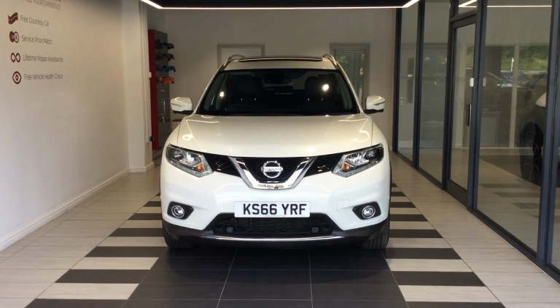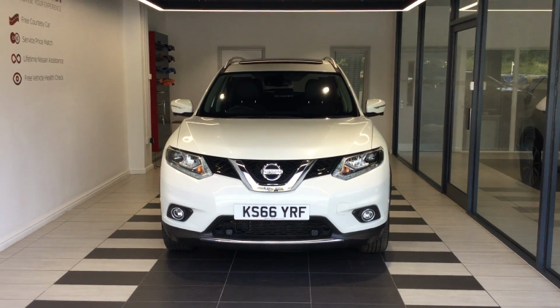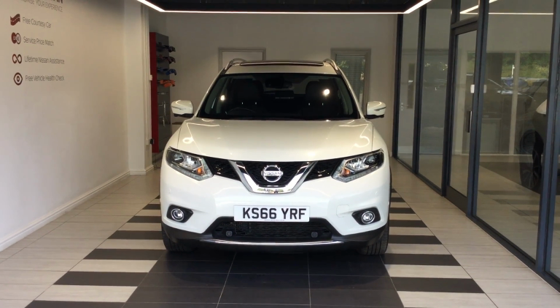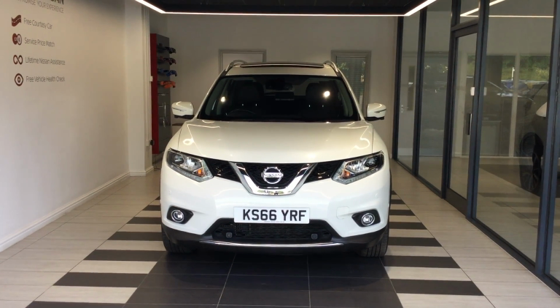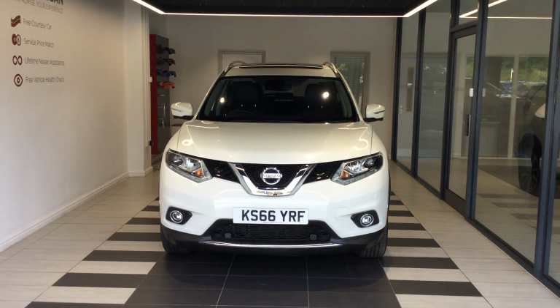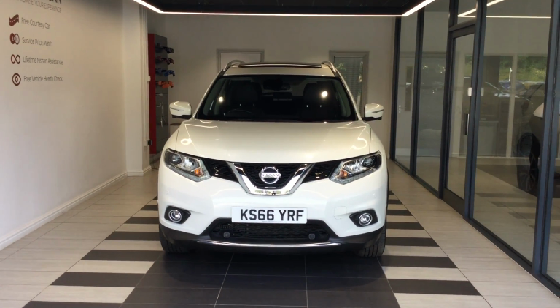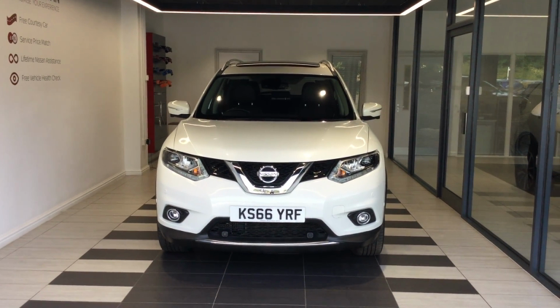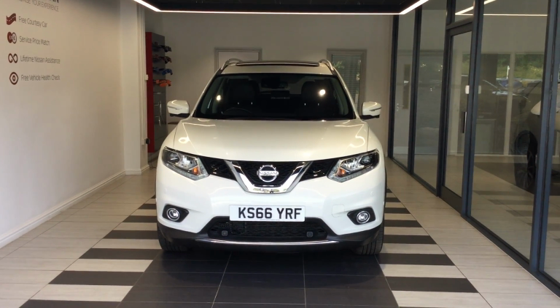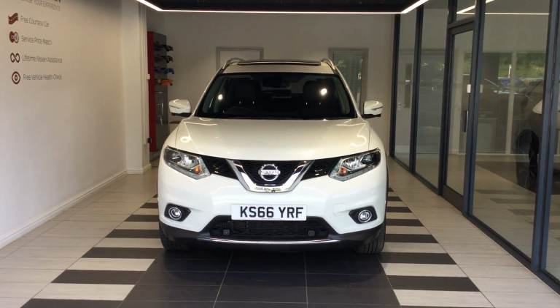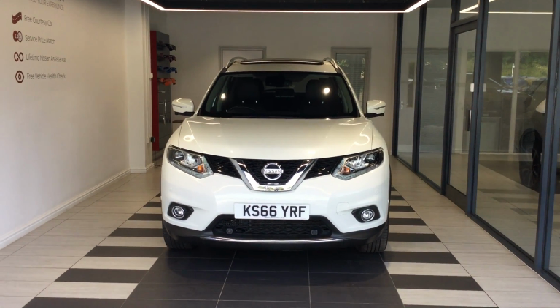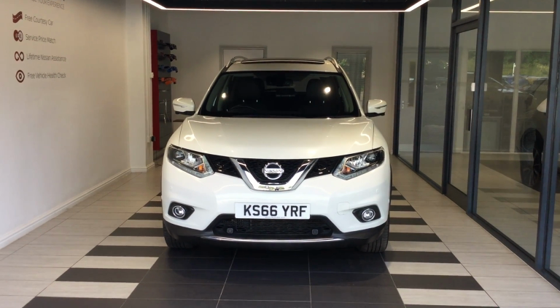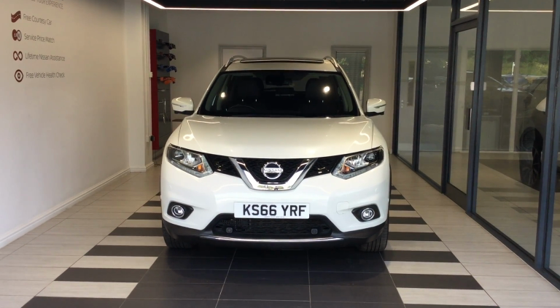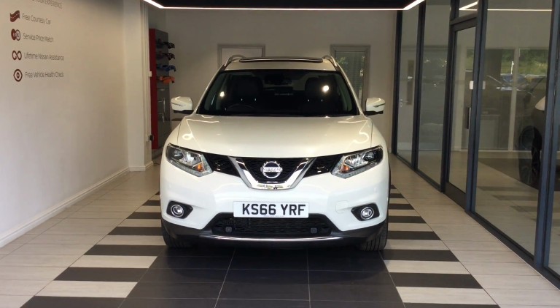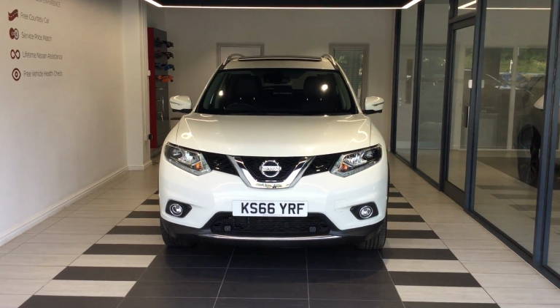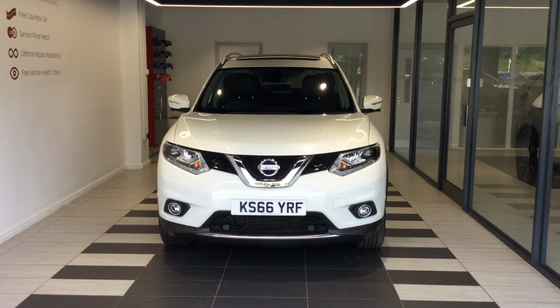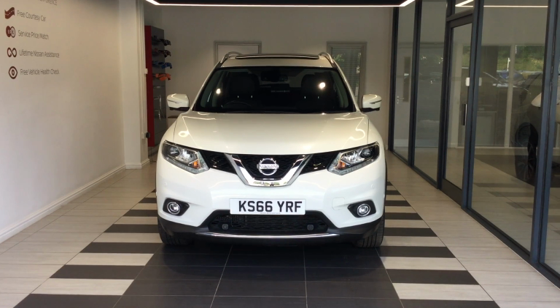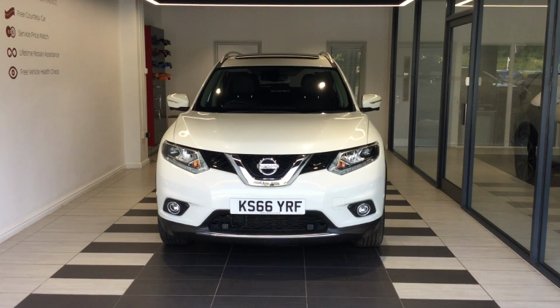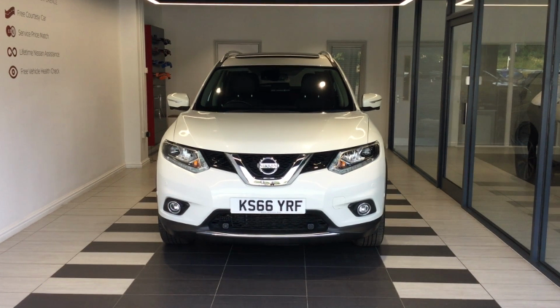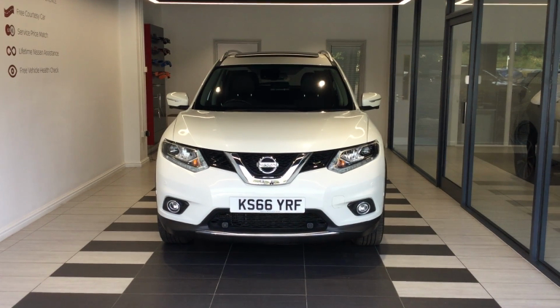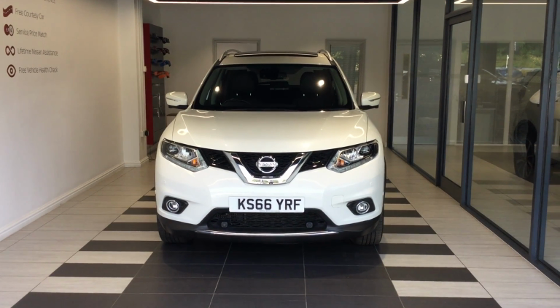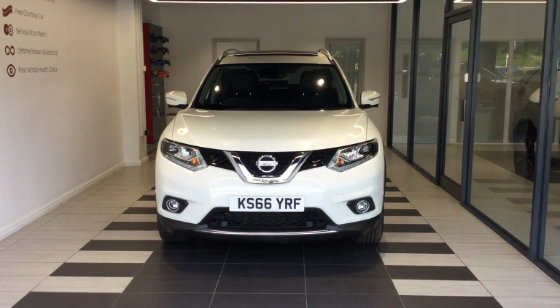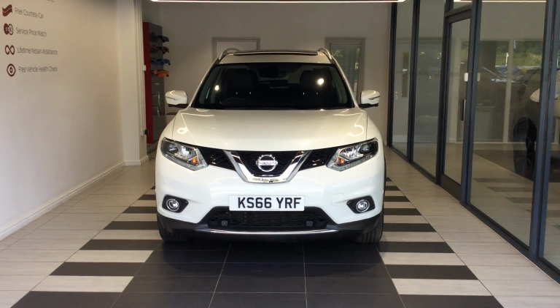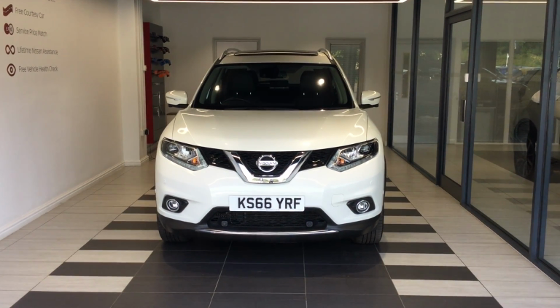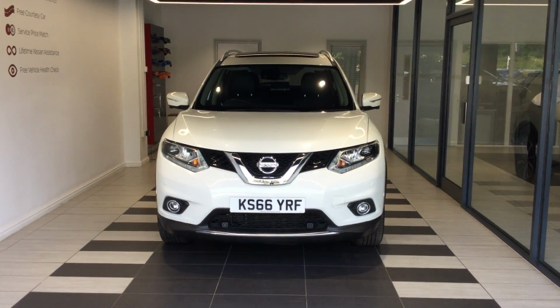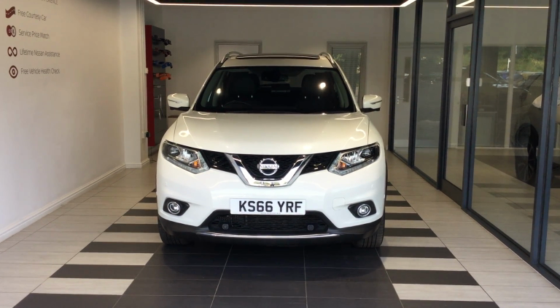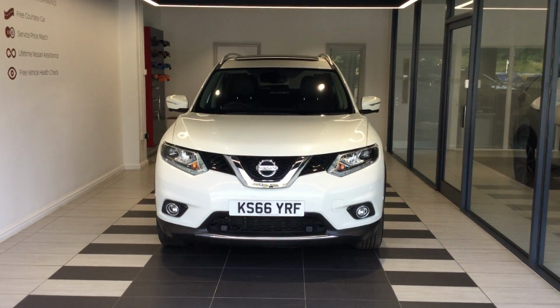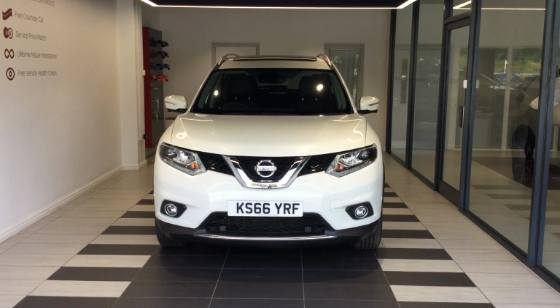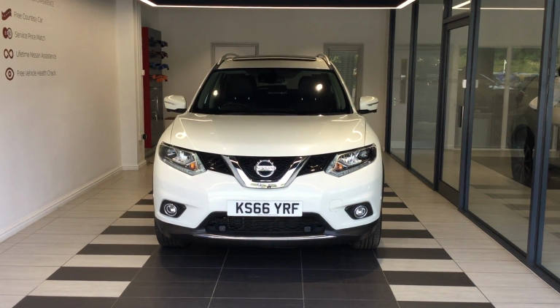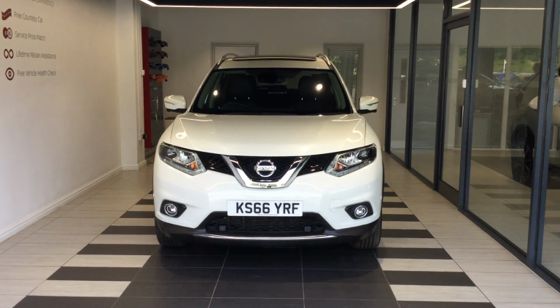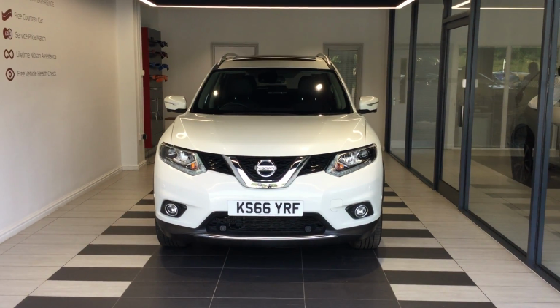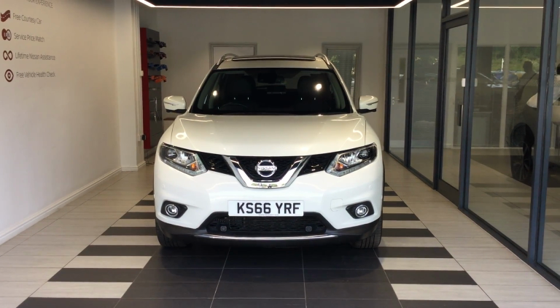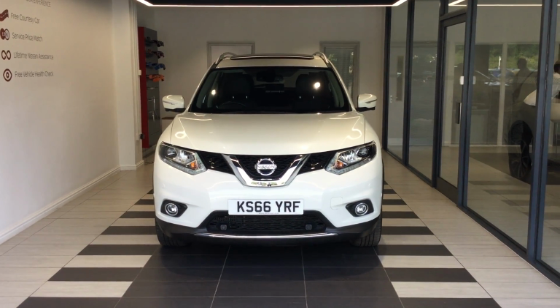Welcome to Smith Nissan Peterborough. This is a Nissan X-Trail Tecna 1.6 diesel four-wheel drive.